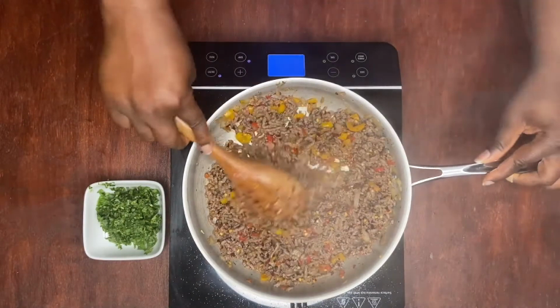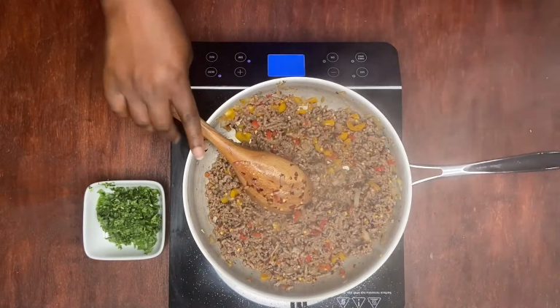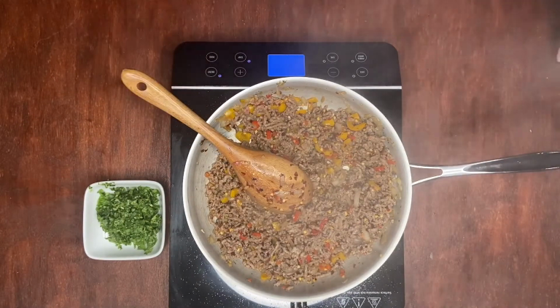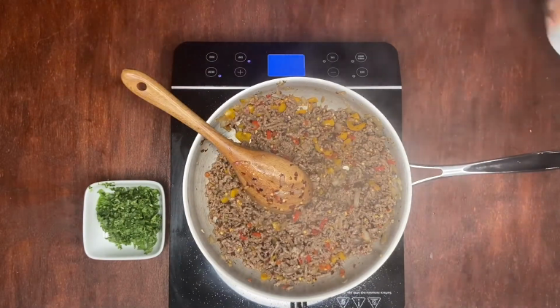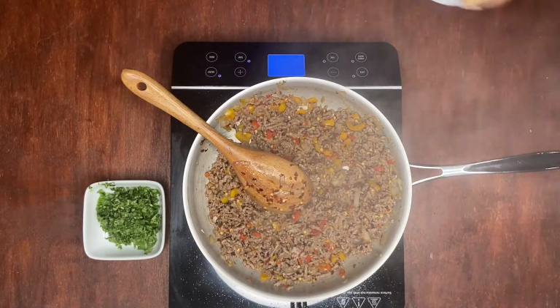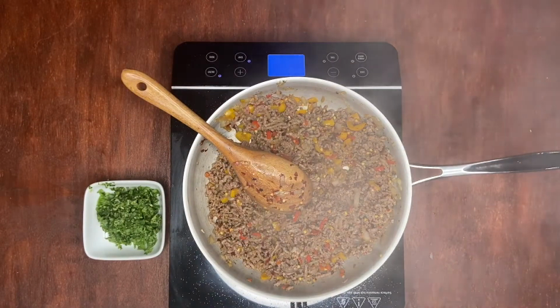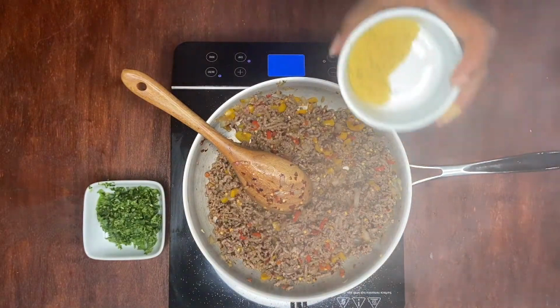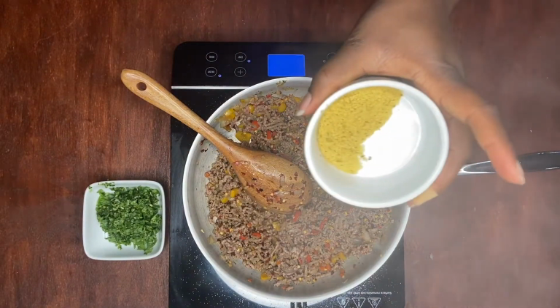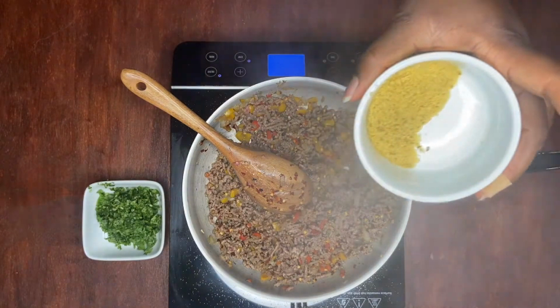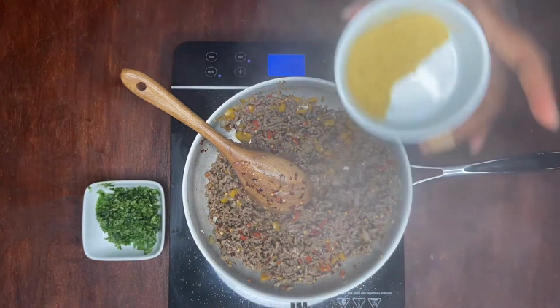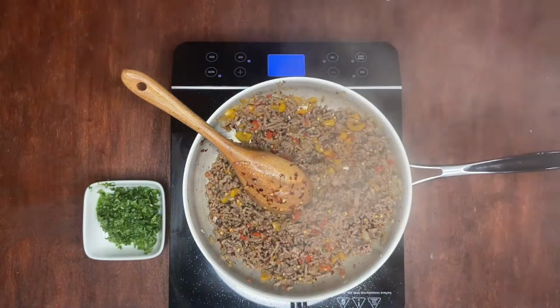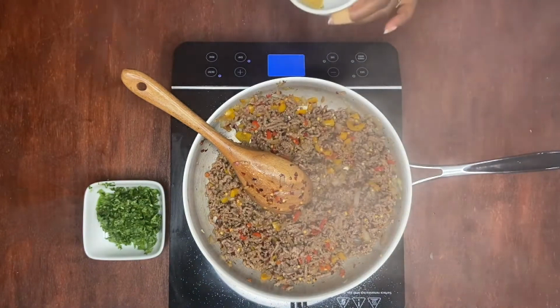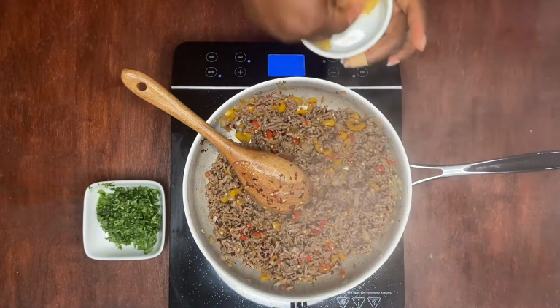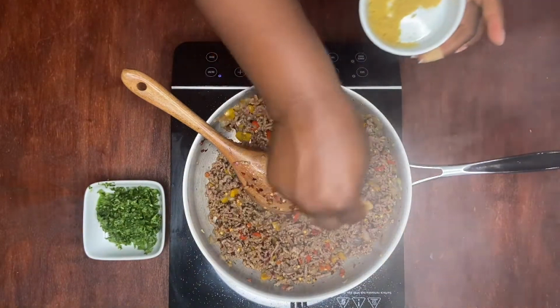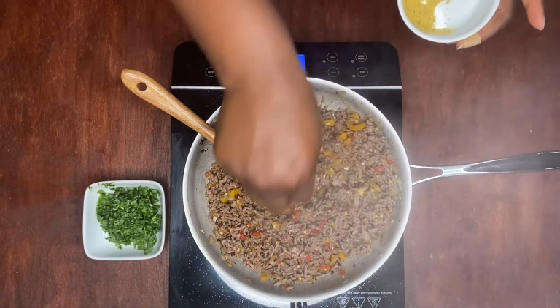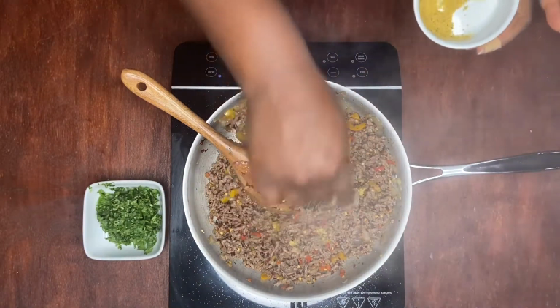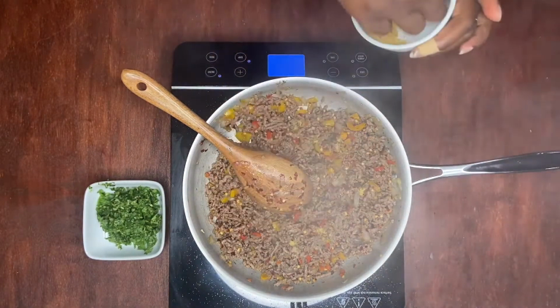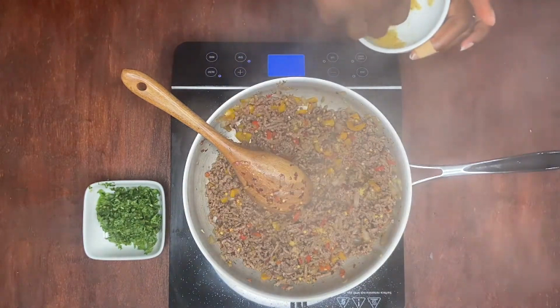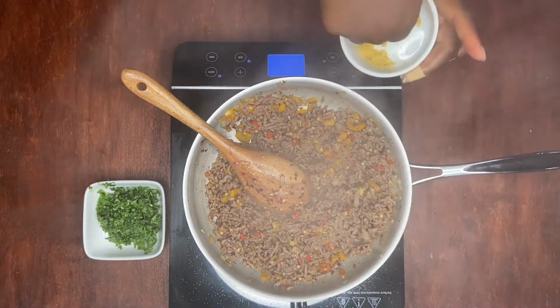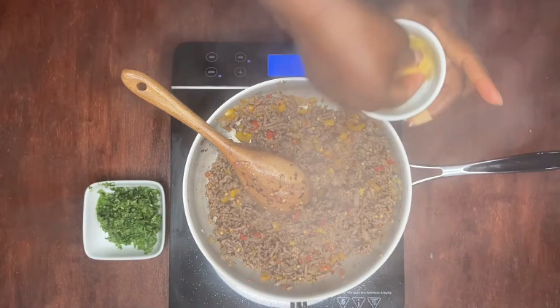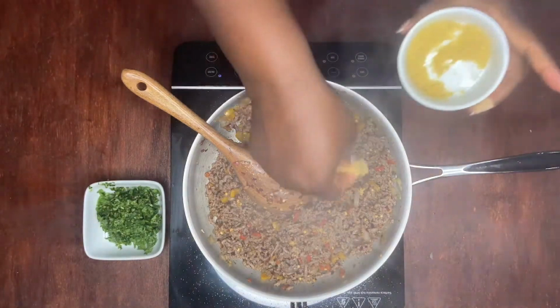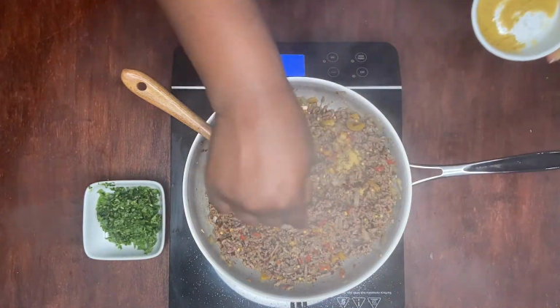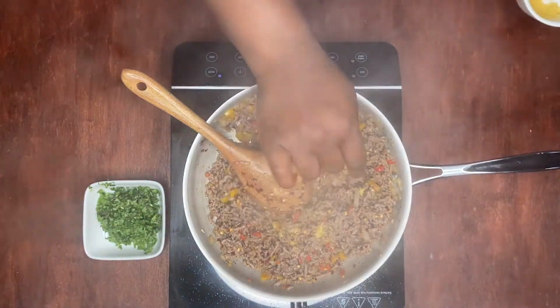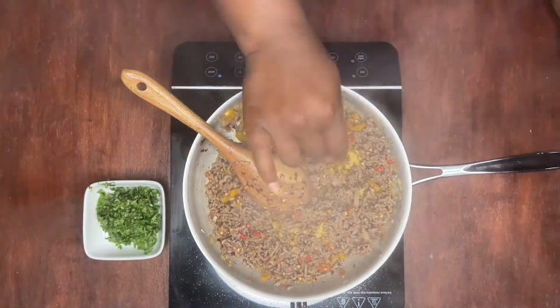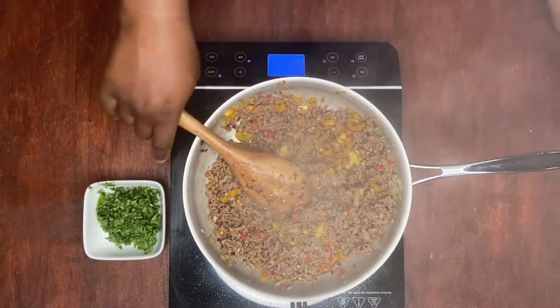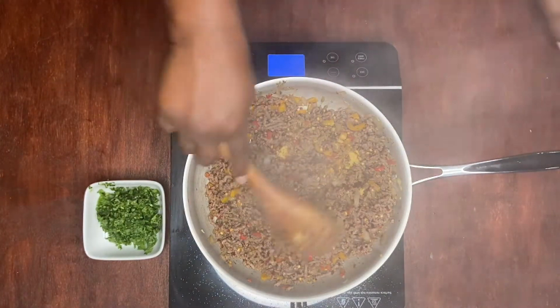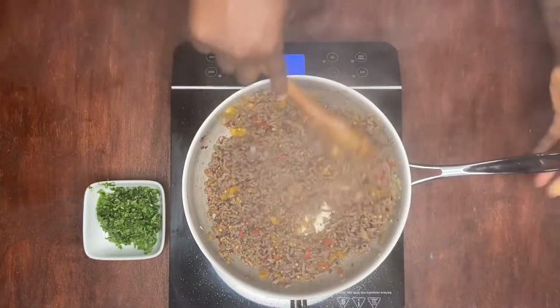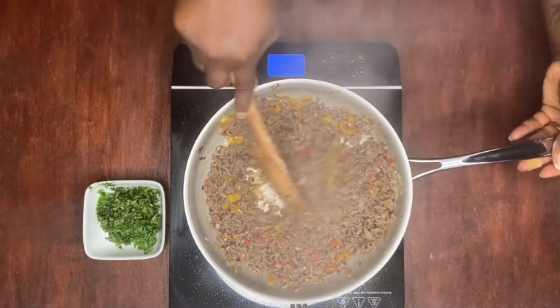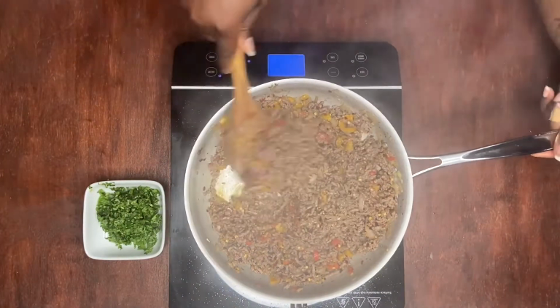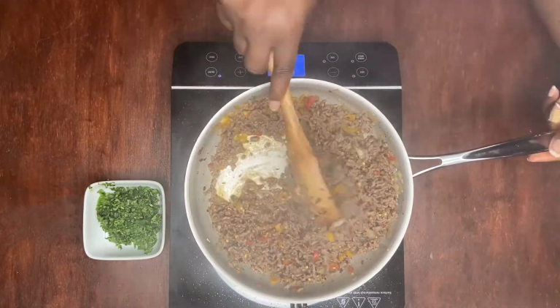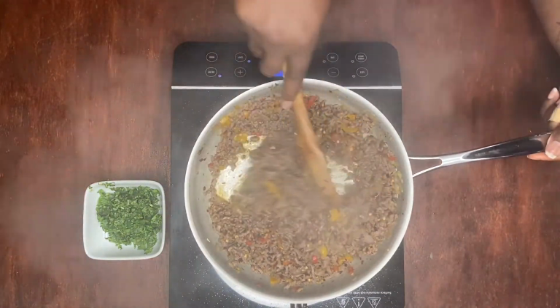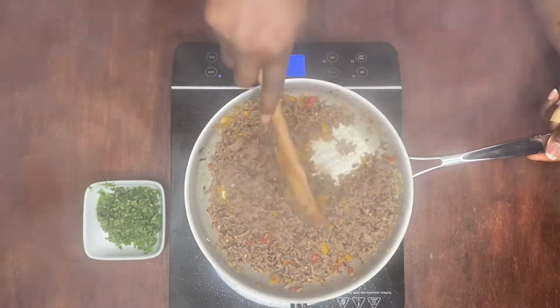I'm also going to add two pinches of the bouillon to this. I know we added some to the sauté, but we're going to add some to our ground beef mixture here, and we're just going to mix that in.